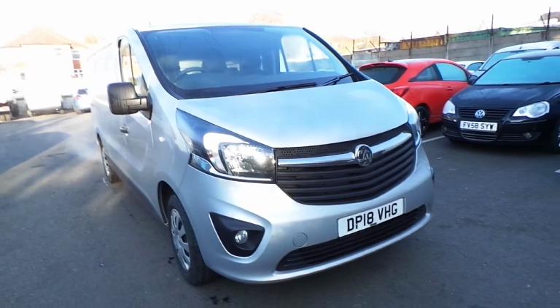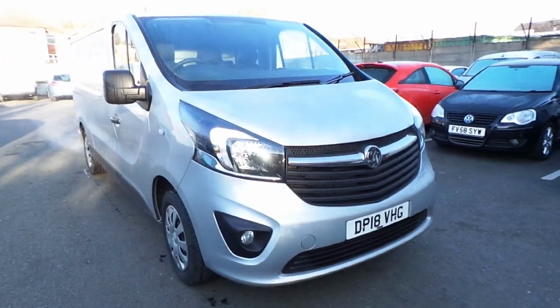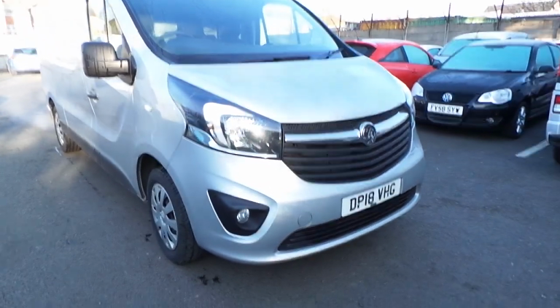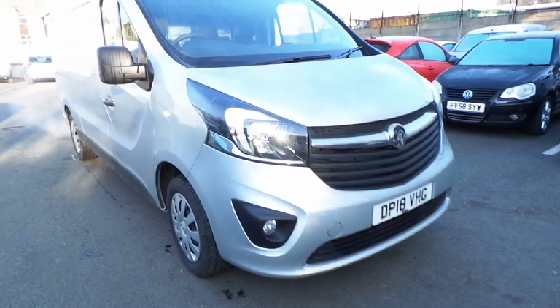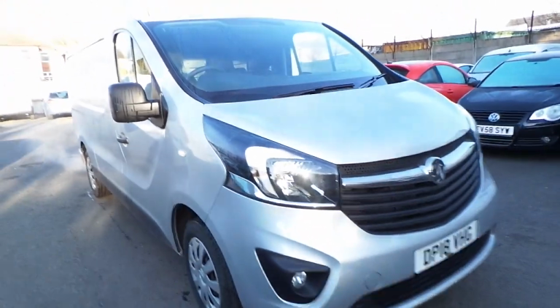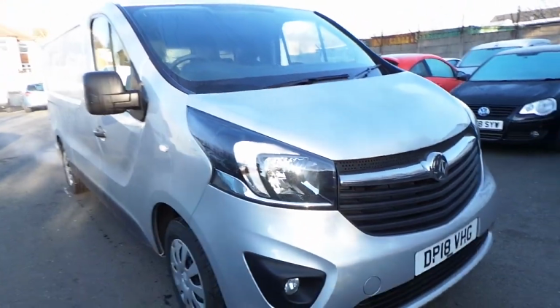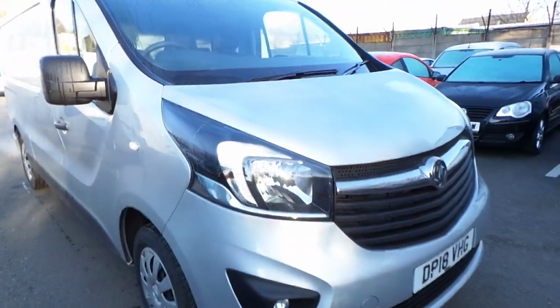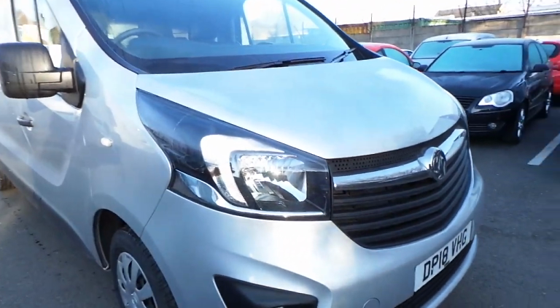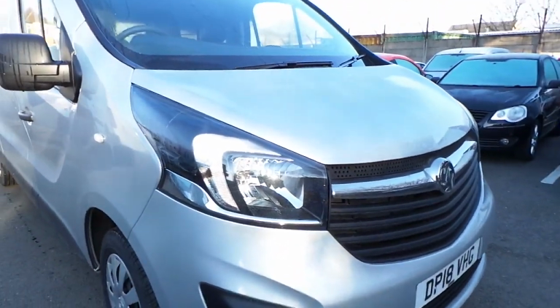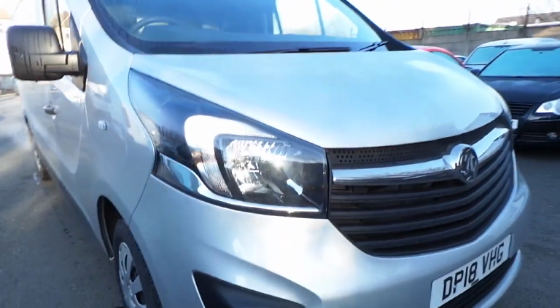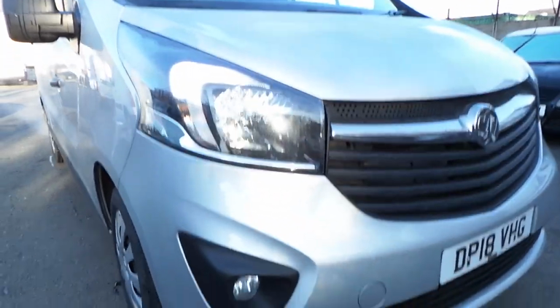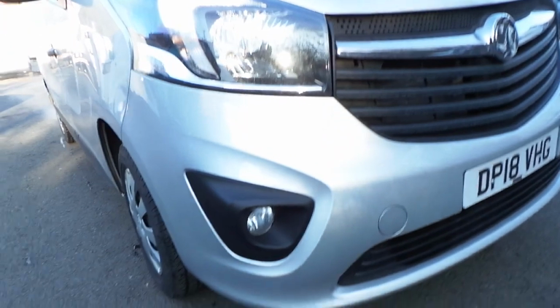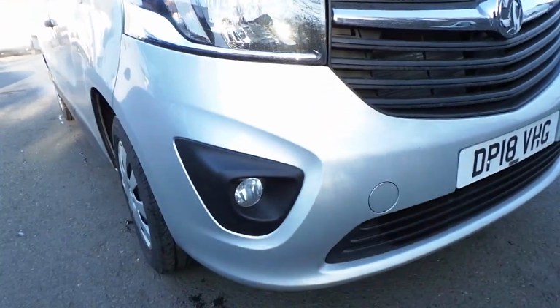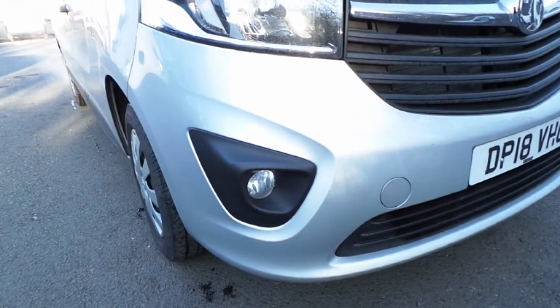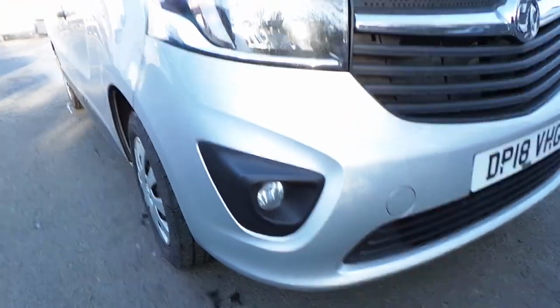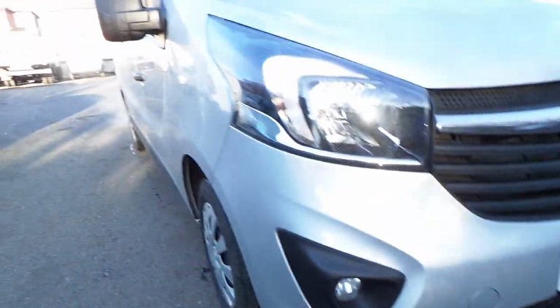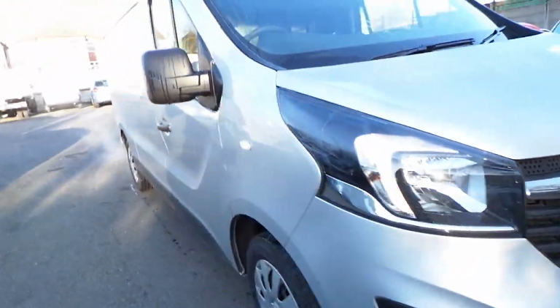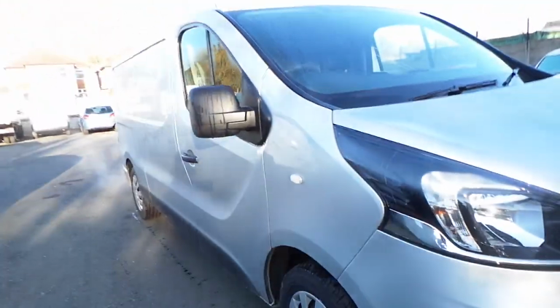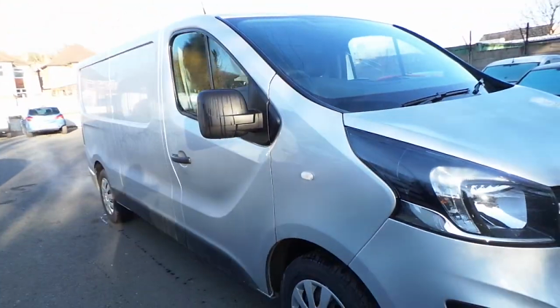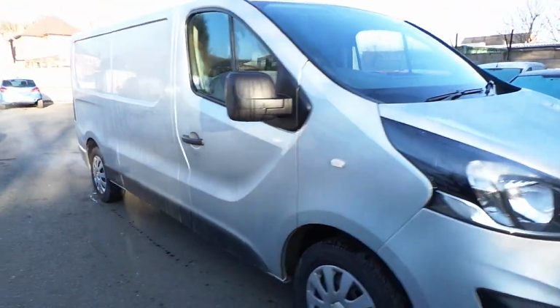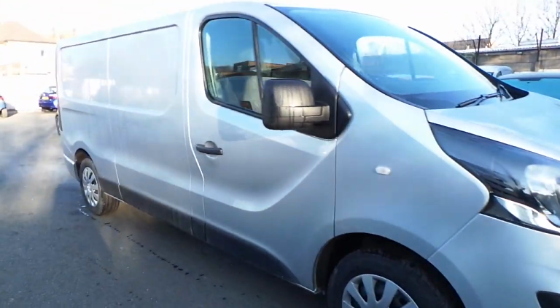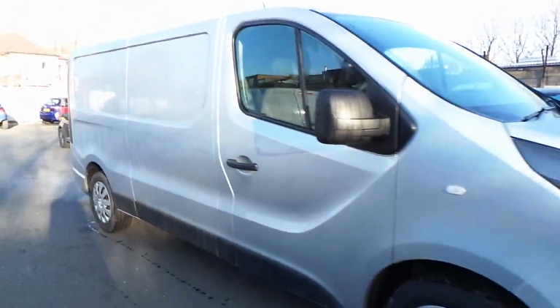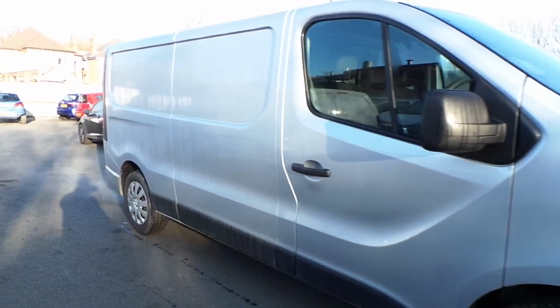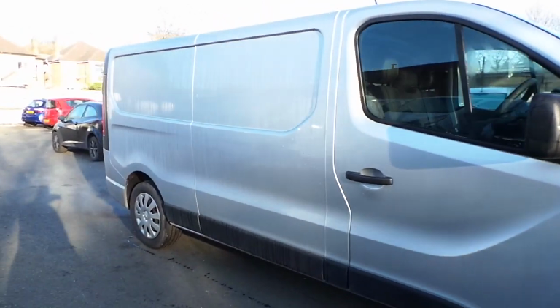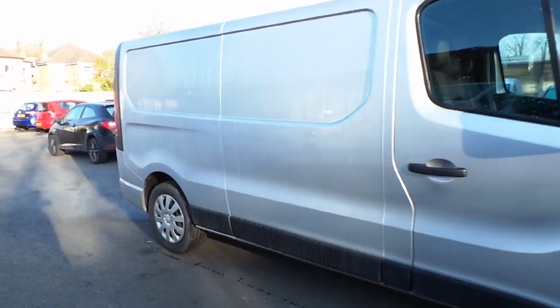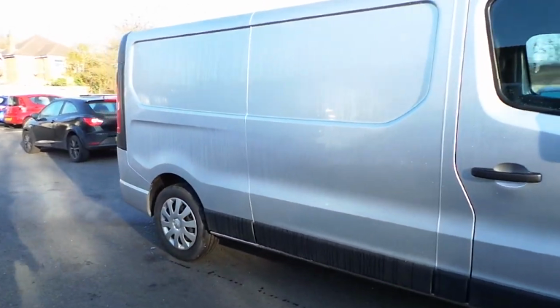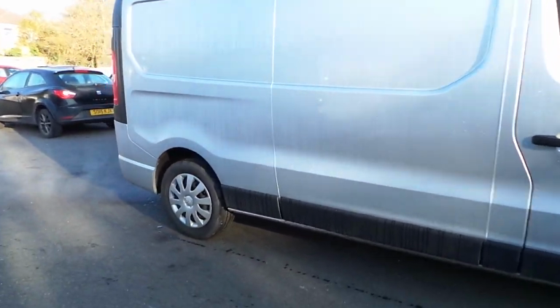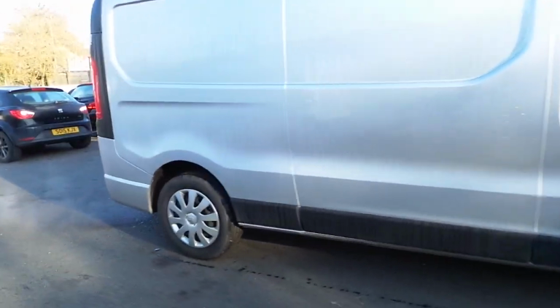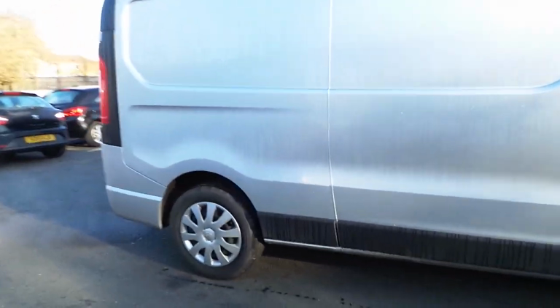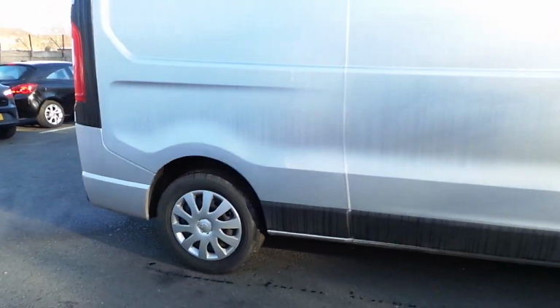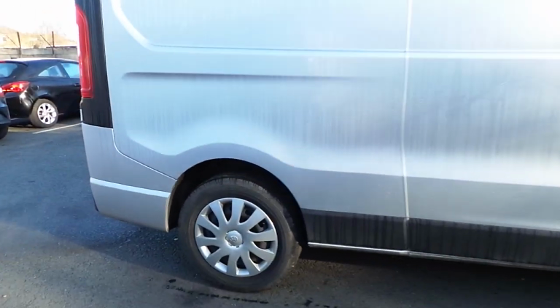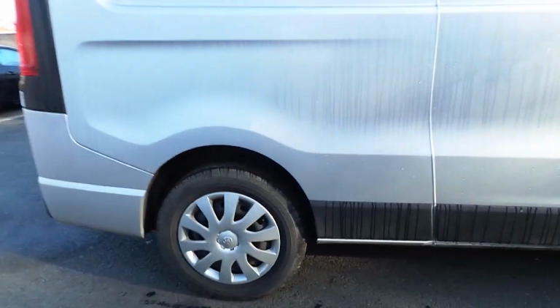As you can see on this model we have the LED daytime running lights and it also comes with the front fog lights. Also on this vehicle it has the appearance pack and it also has the 16 inch steel wheels.